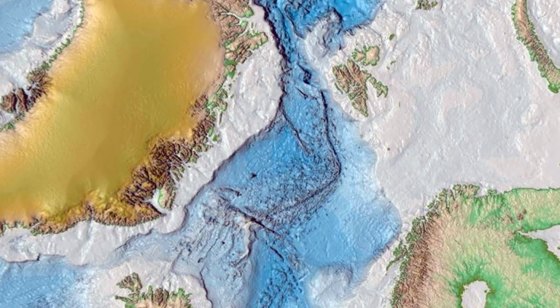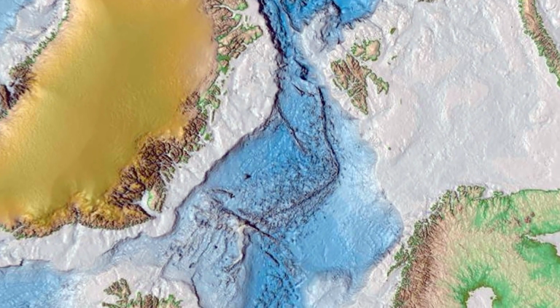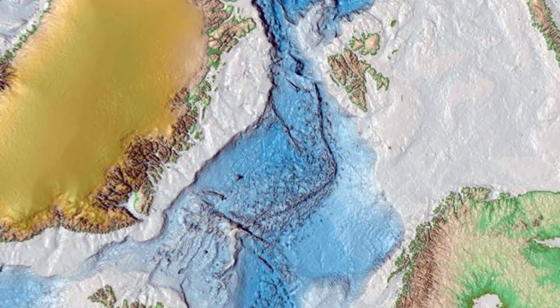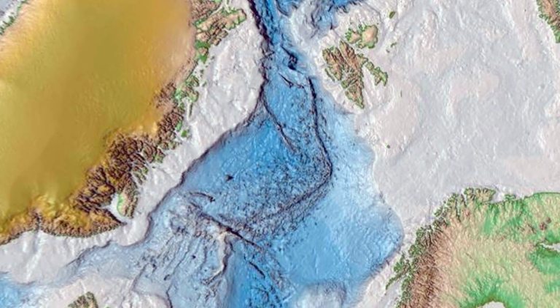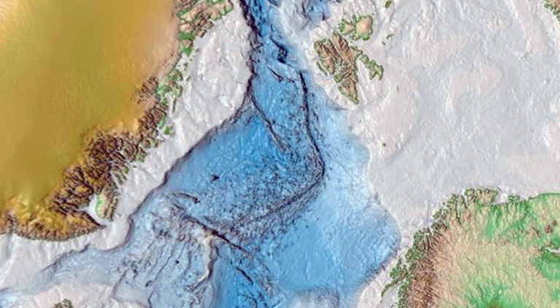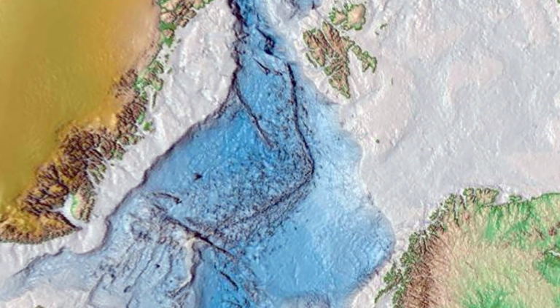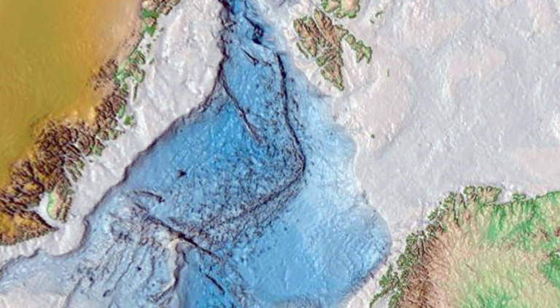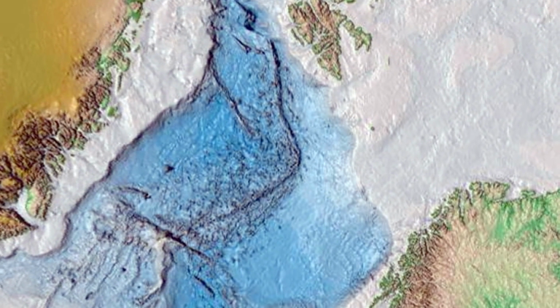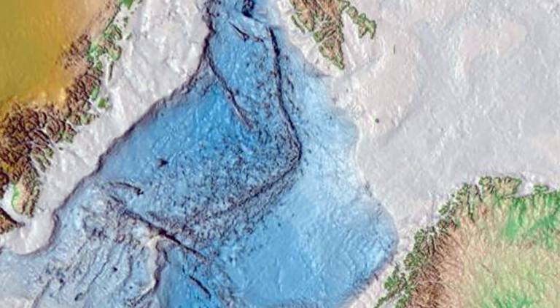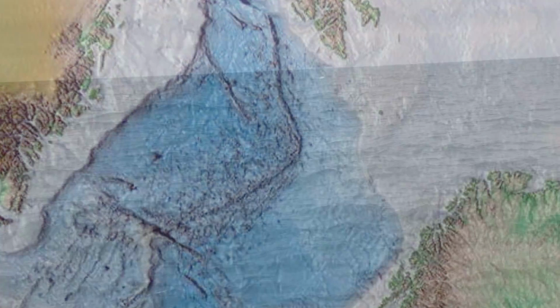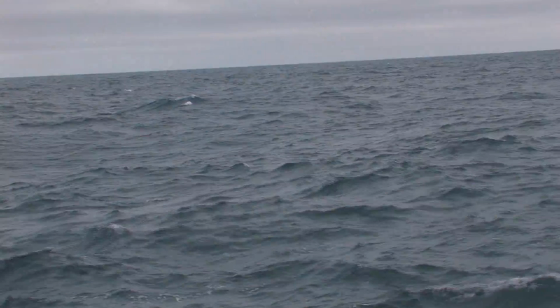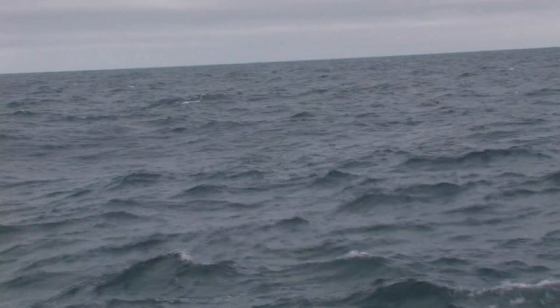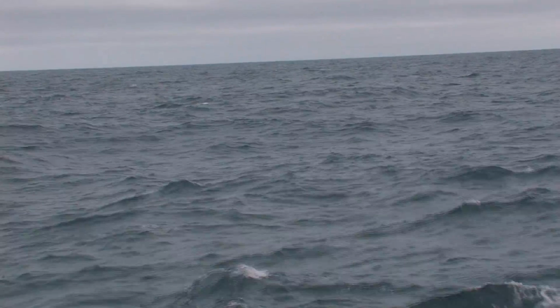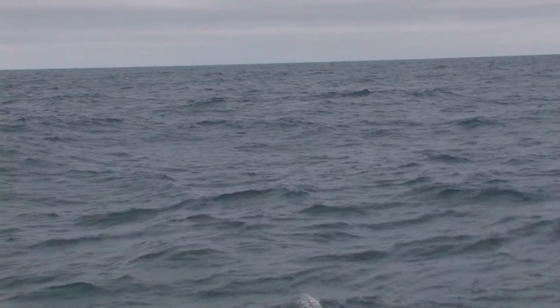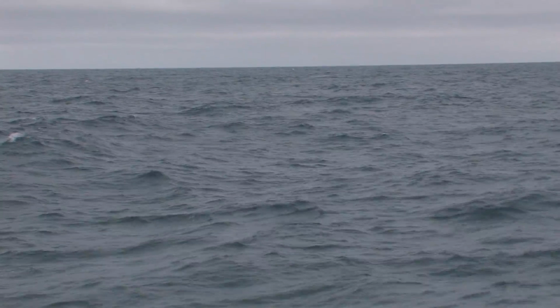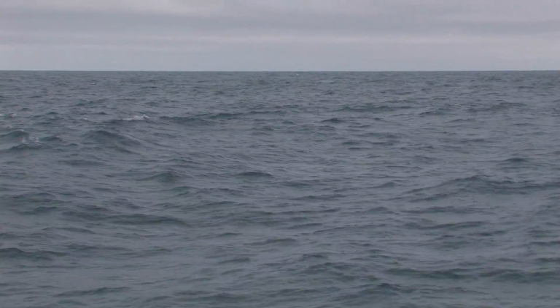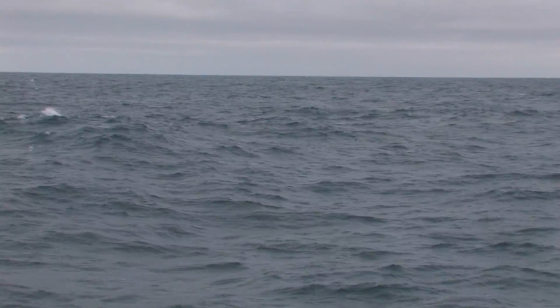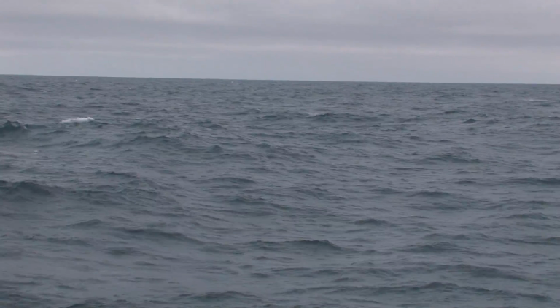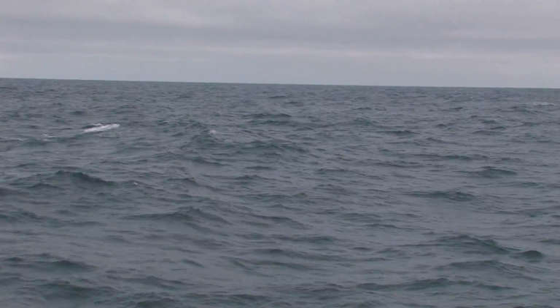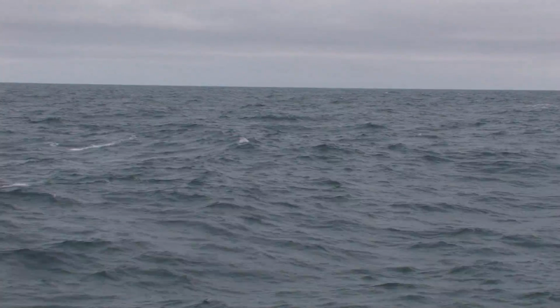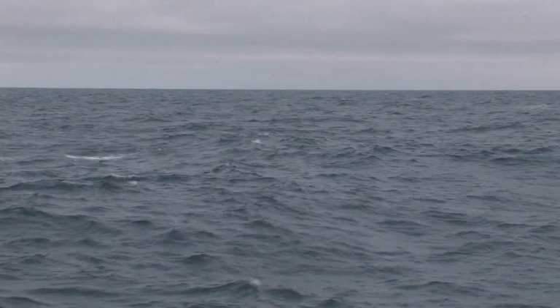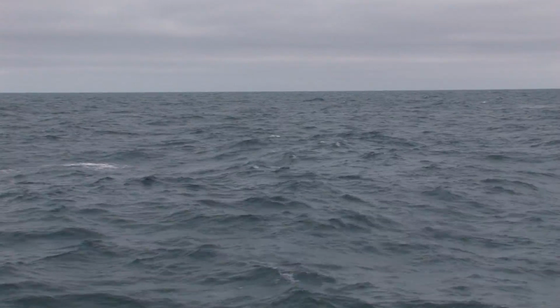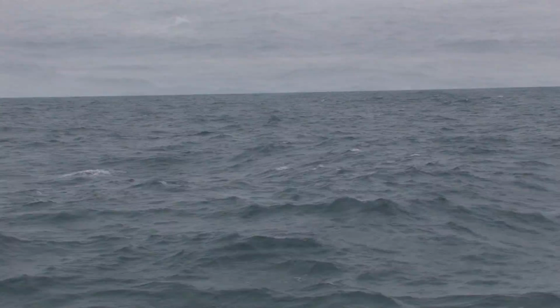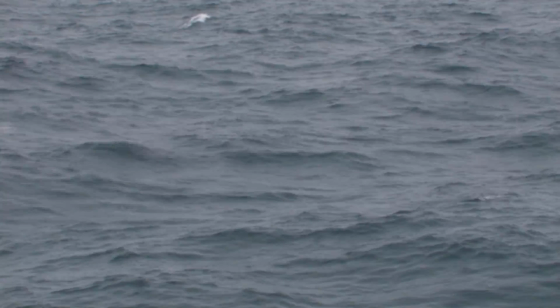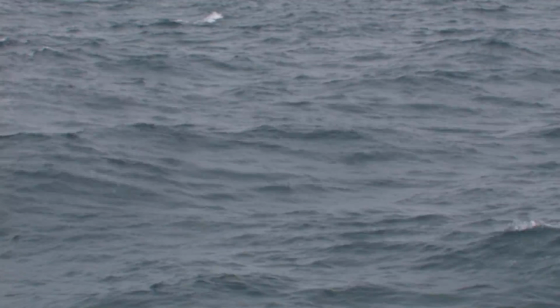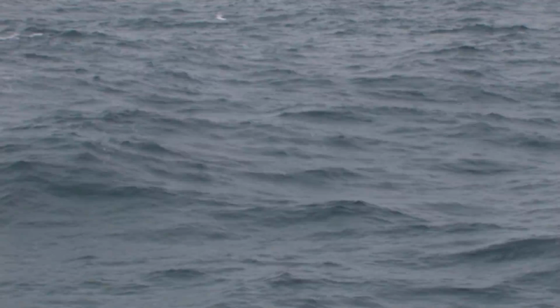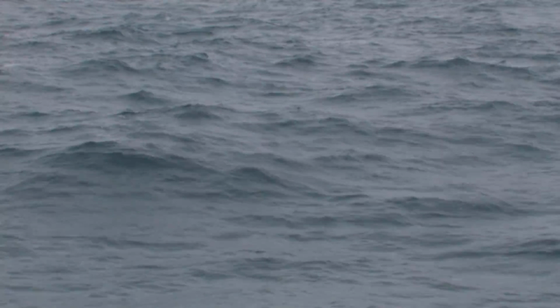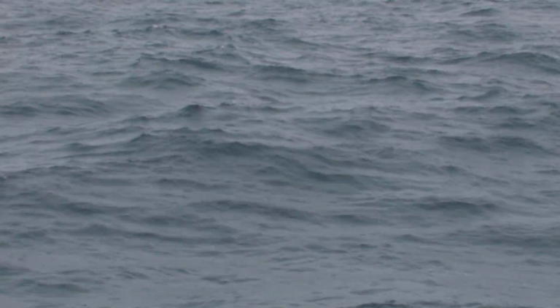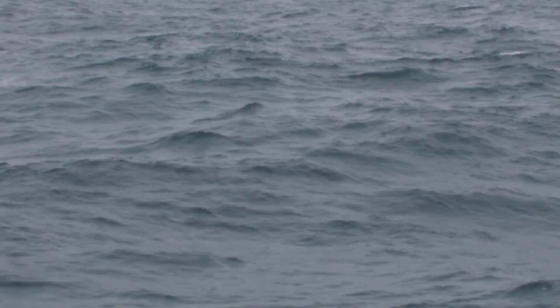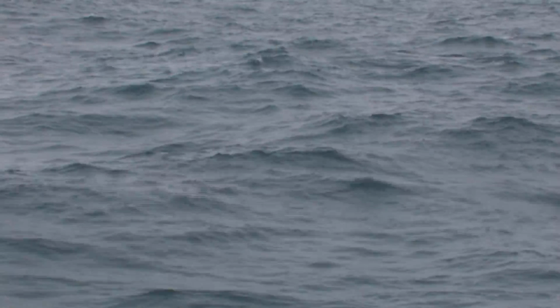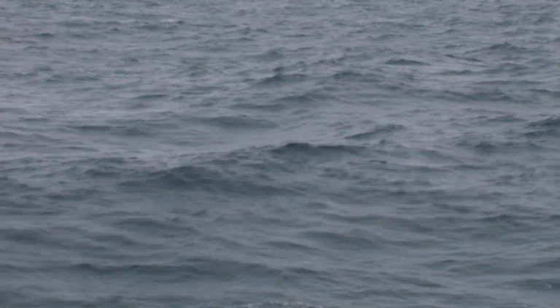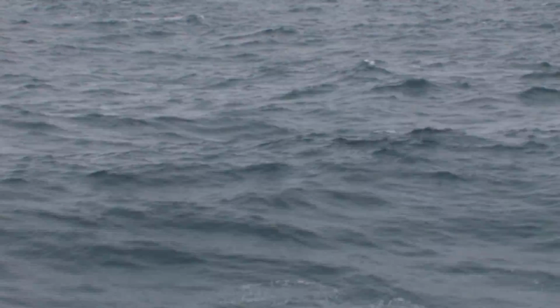Summer 2008, we travelled to the middle of nowhere. Looking at the ocean's surface, especially on a calm day like this, gives you no idea what lies beneath on the sea floor.